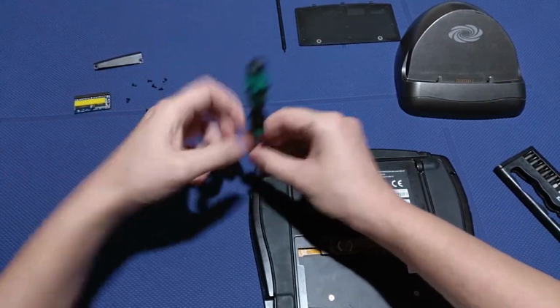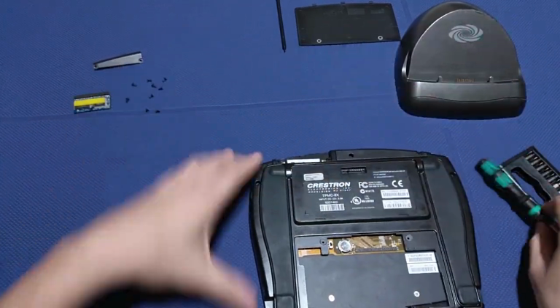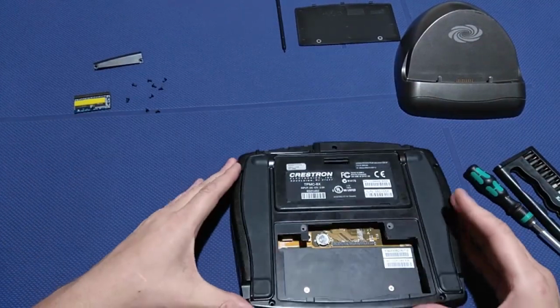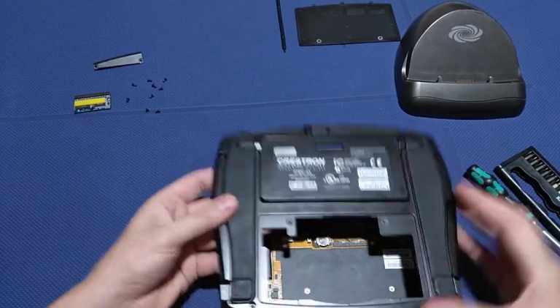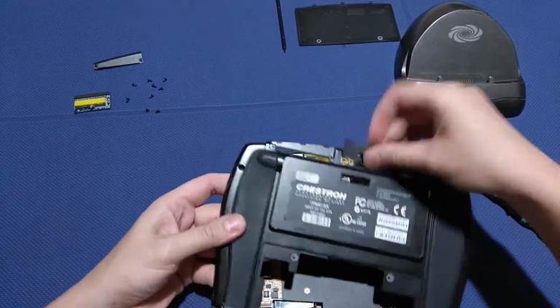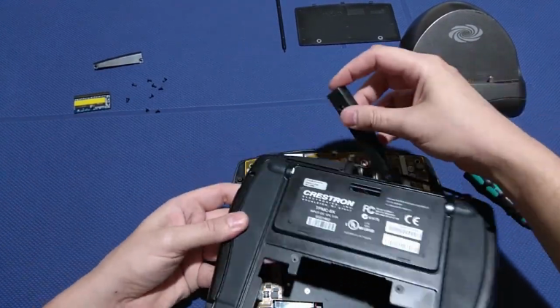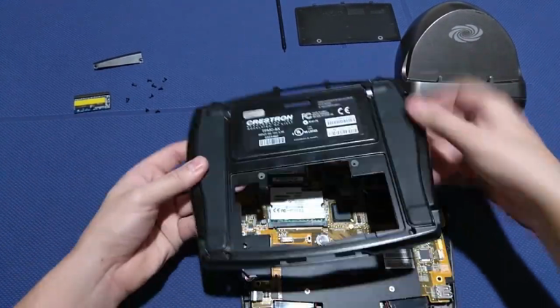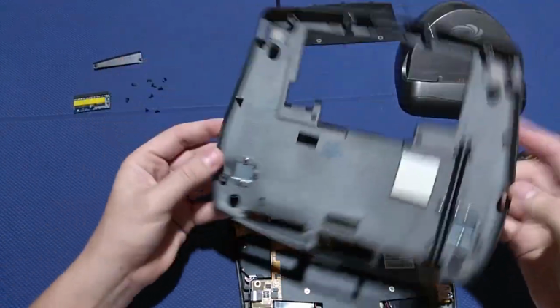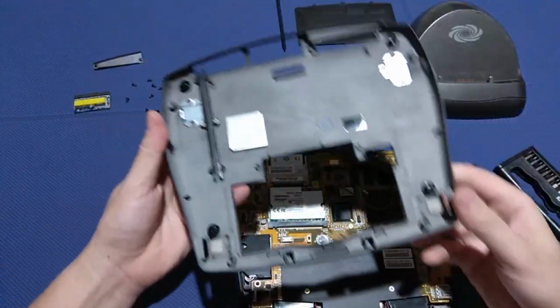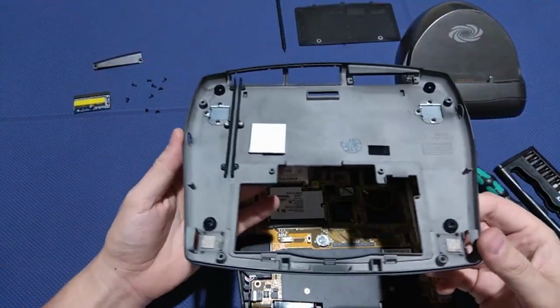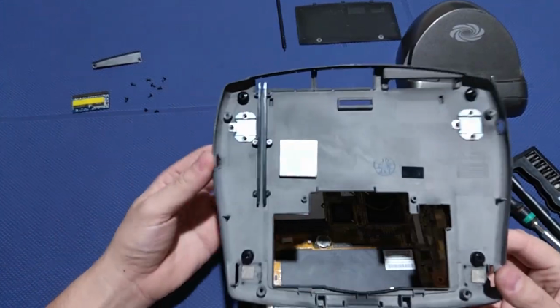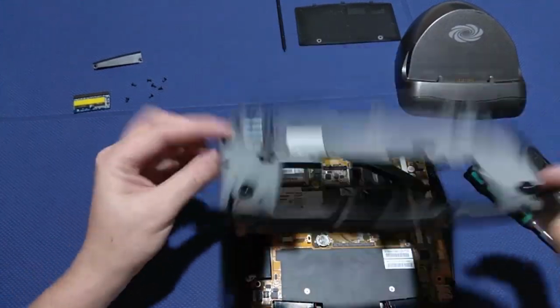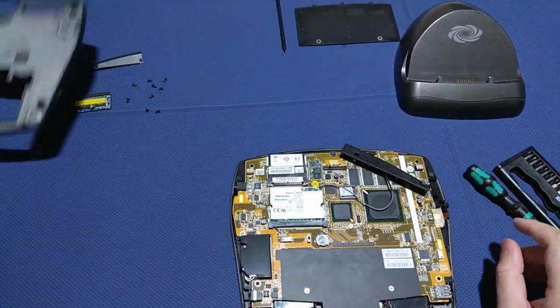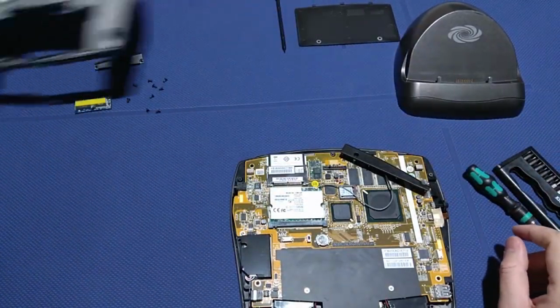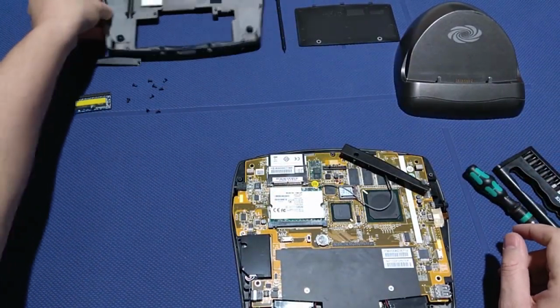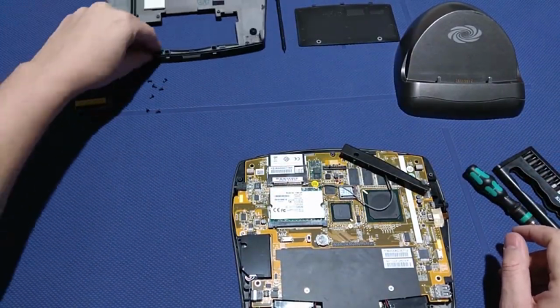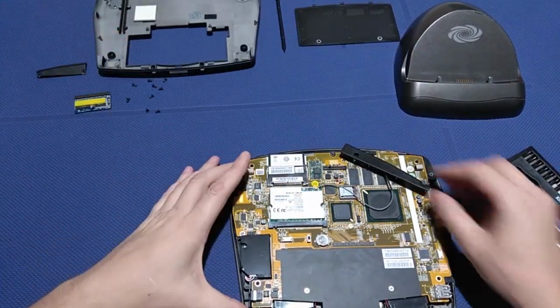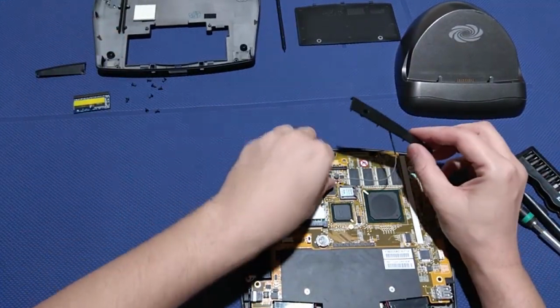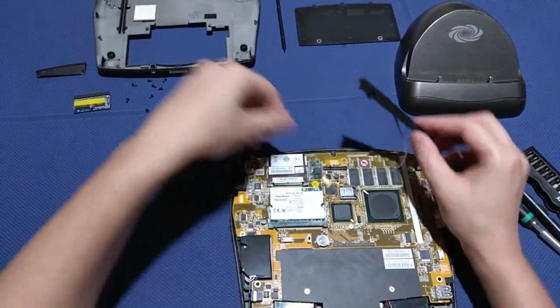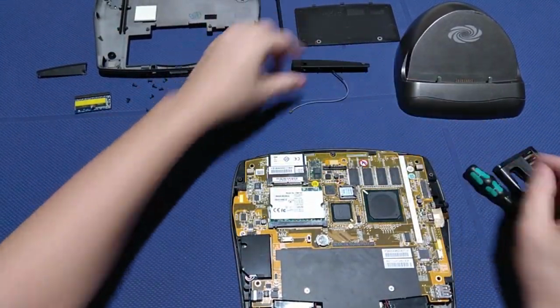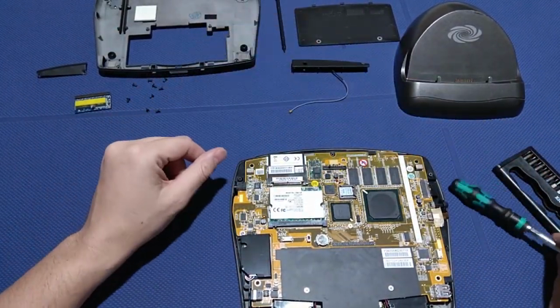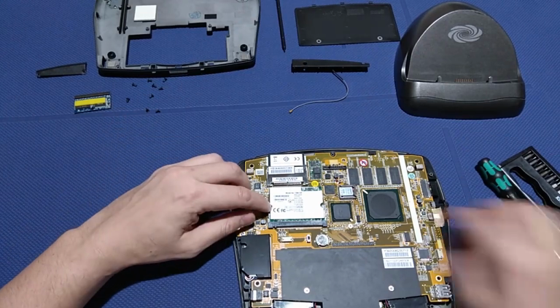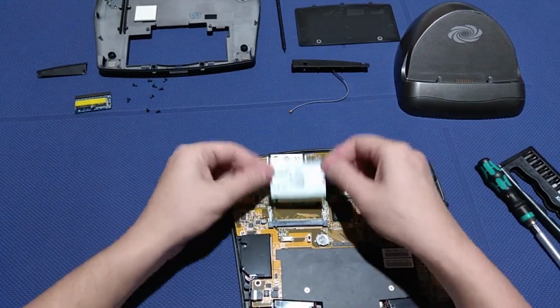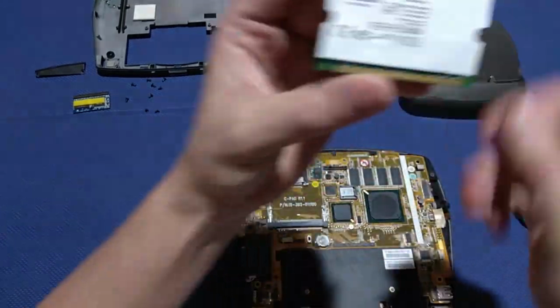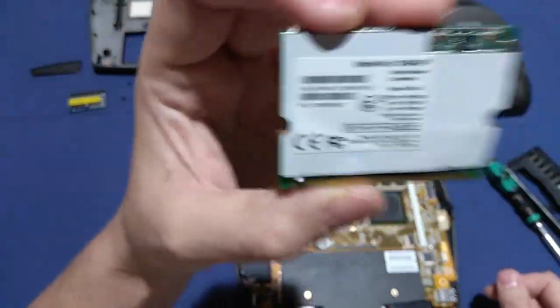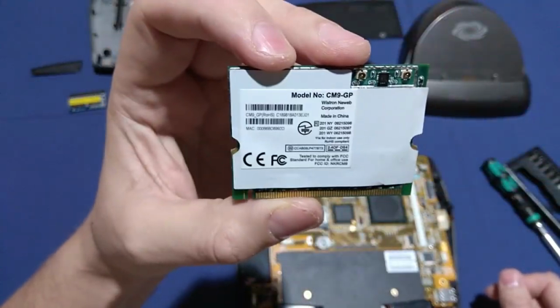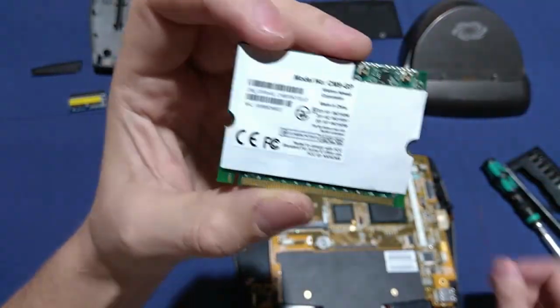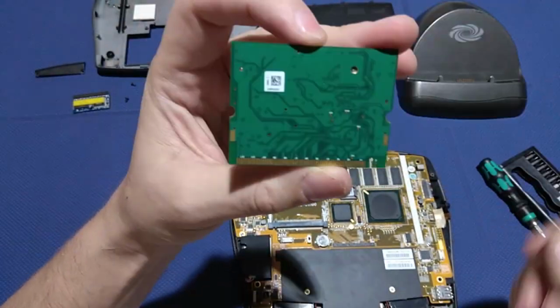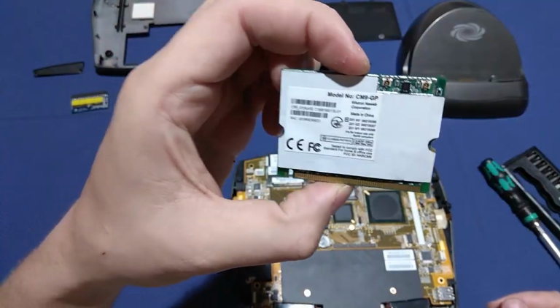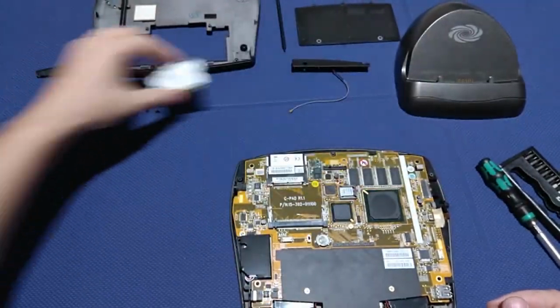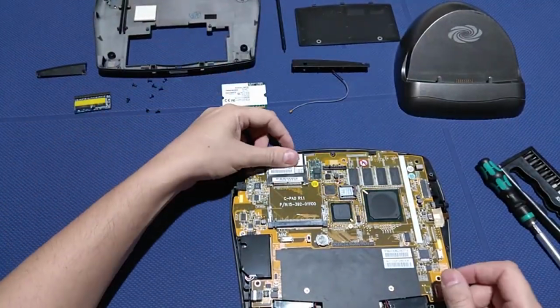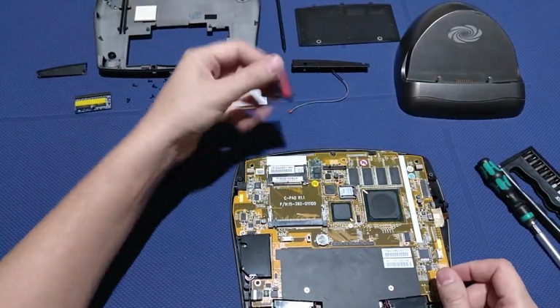Once the back panel is out, we can see the lightning-fast Atheros AR-5213 mini-PCI wireless card, which is 802.11 A, B, and even G compatible.